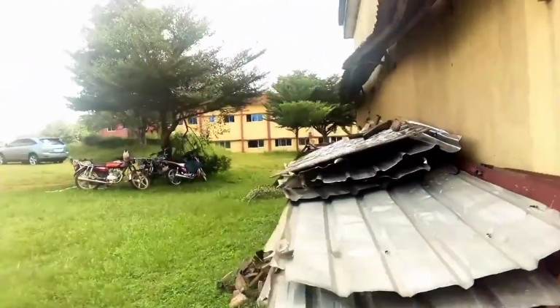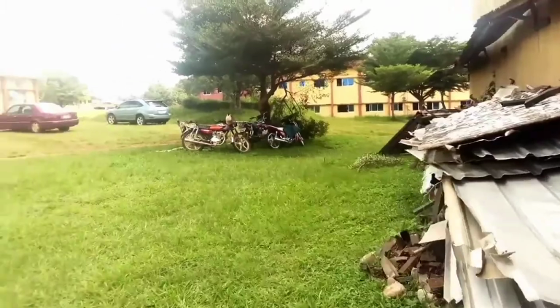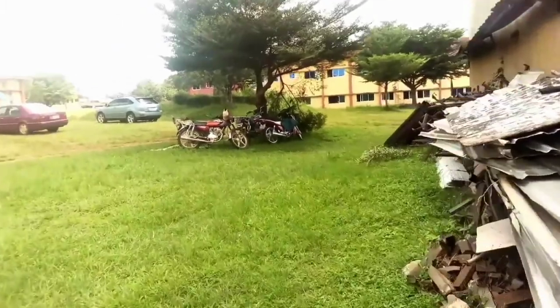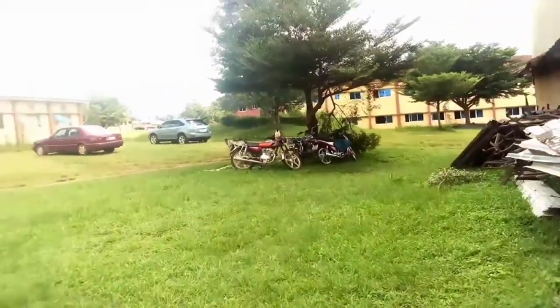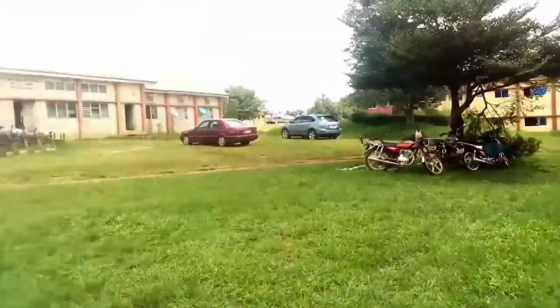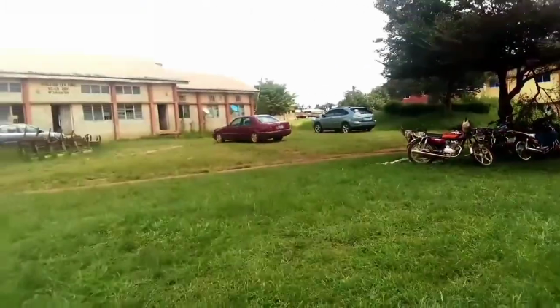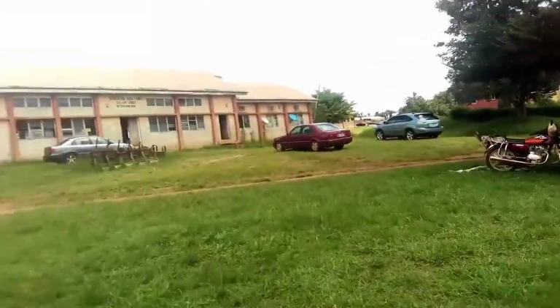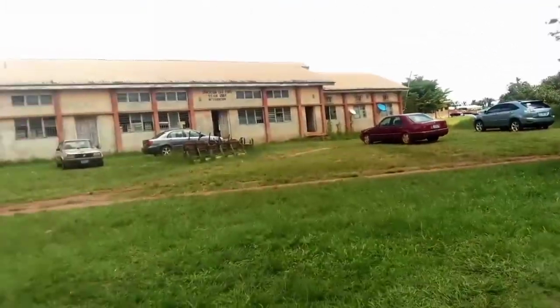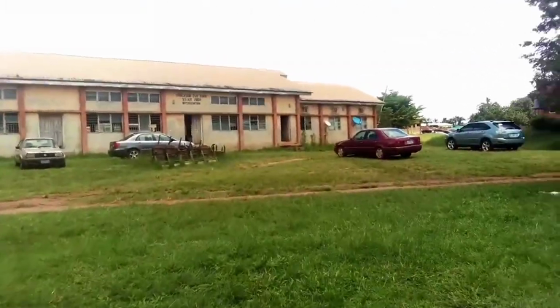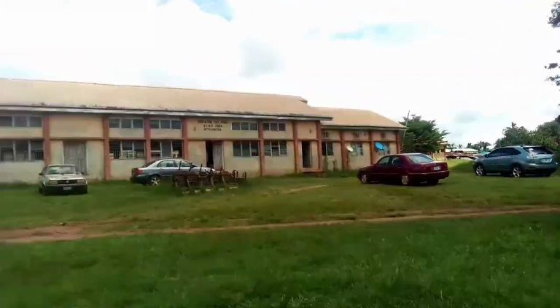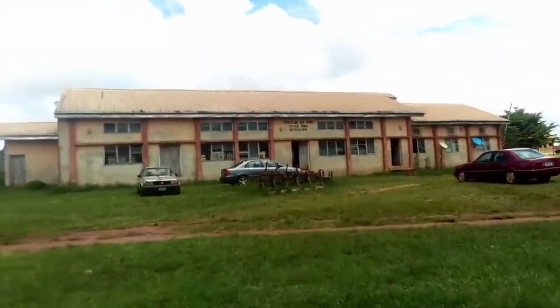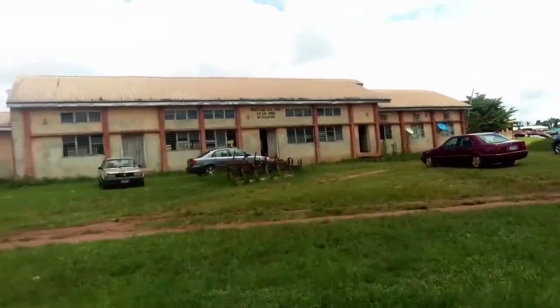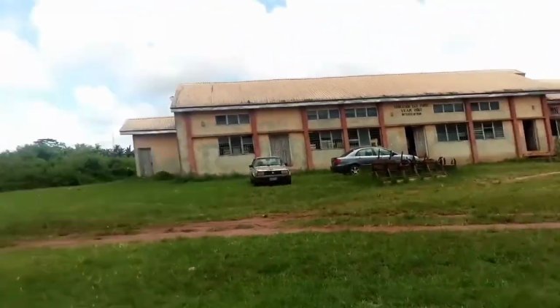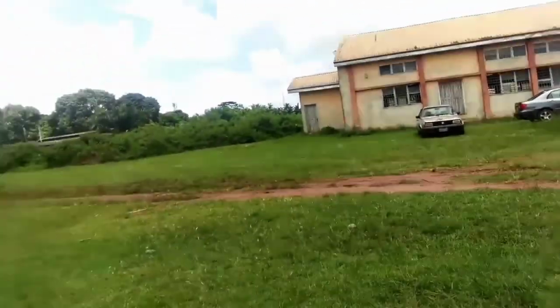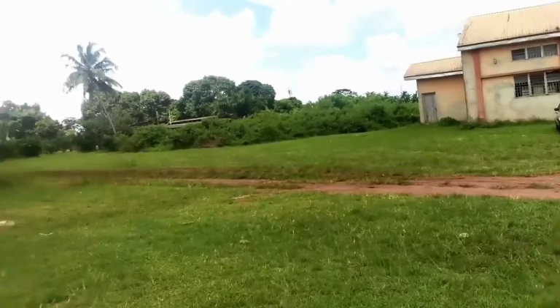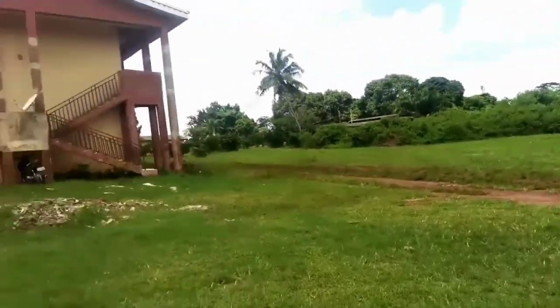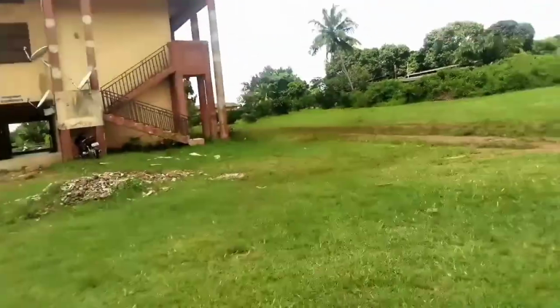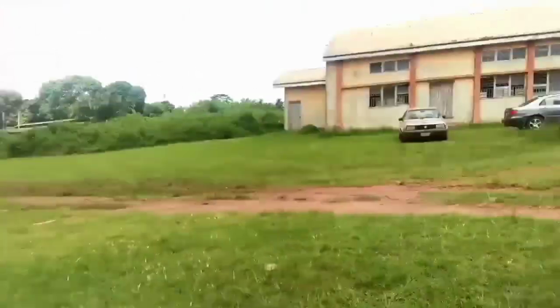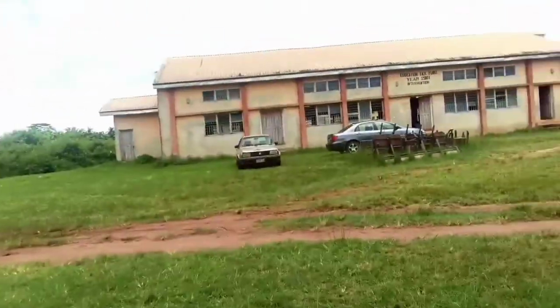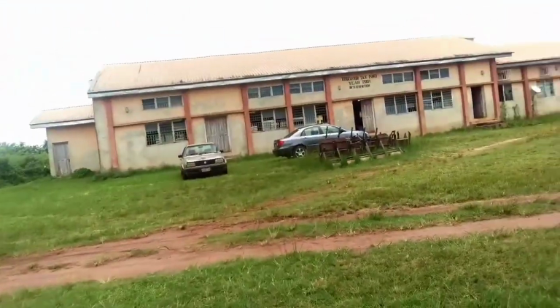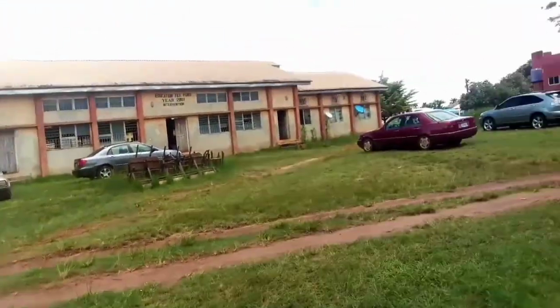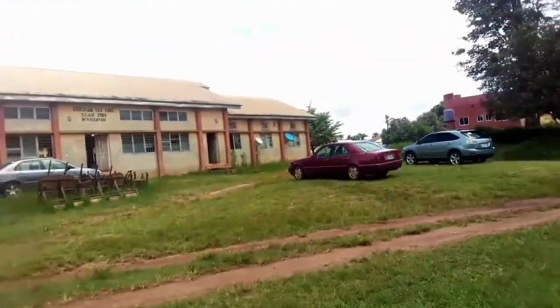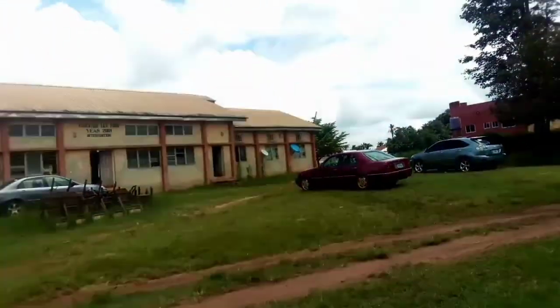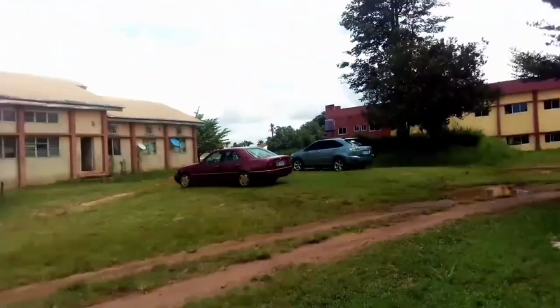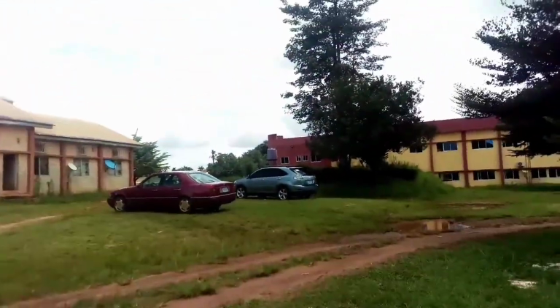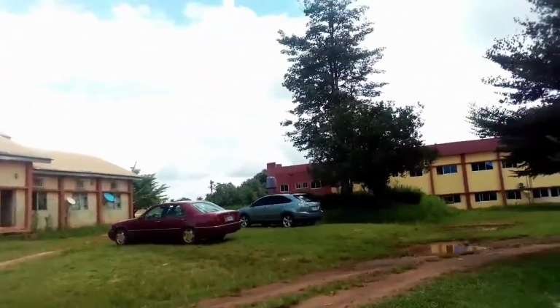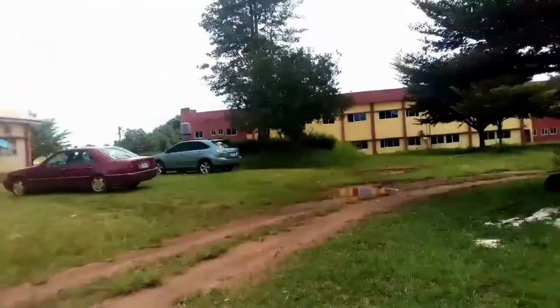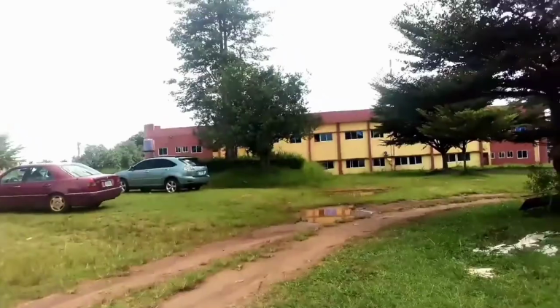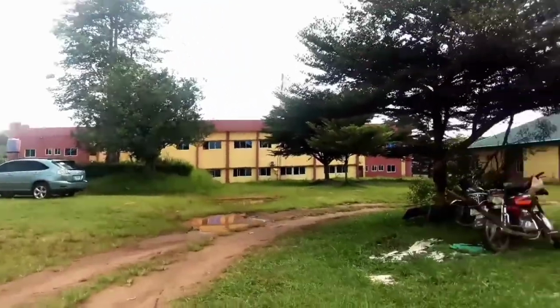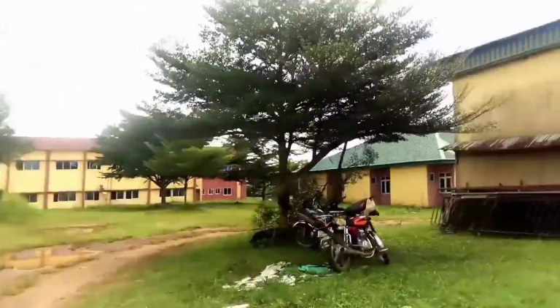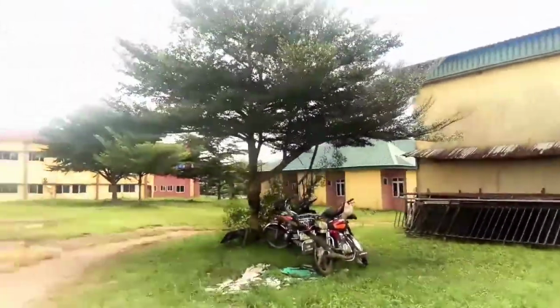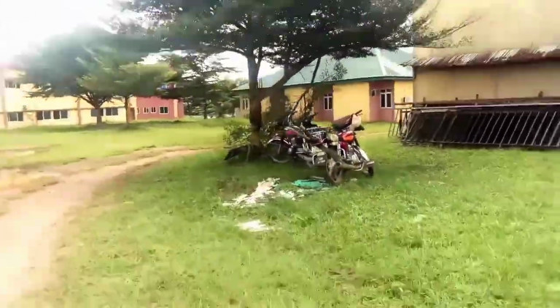This is the back of the building. There are other lecture halls here too, so yeah, lectures go on on this other side as well.